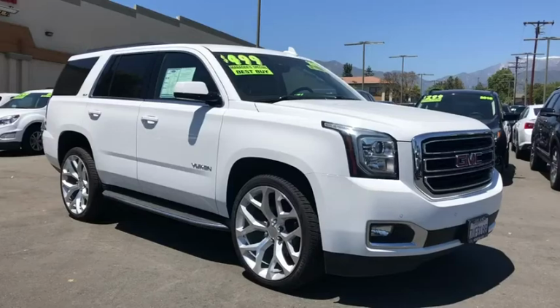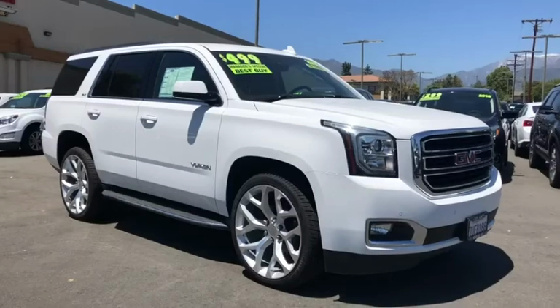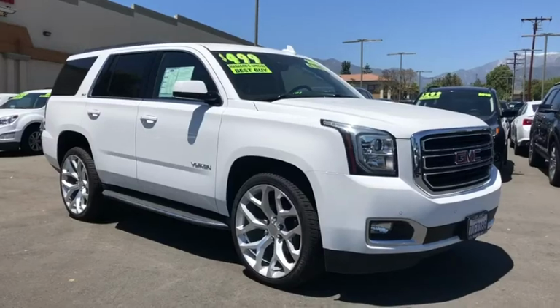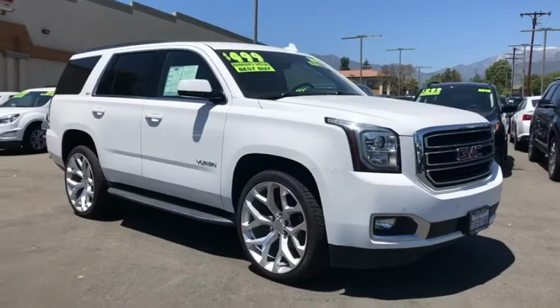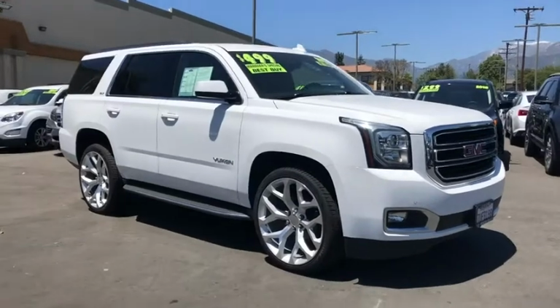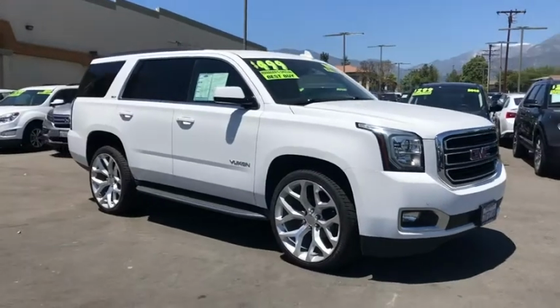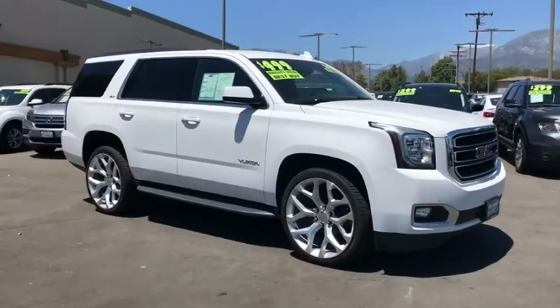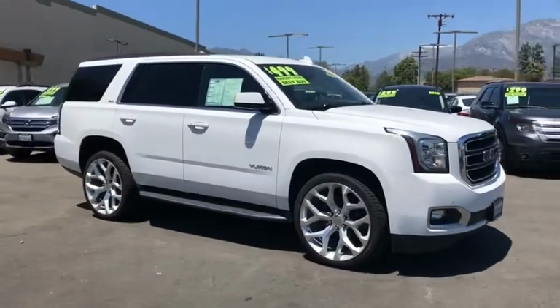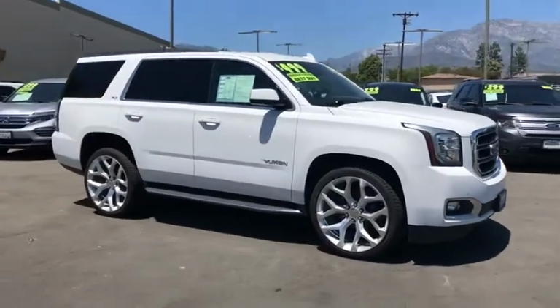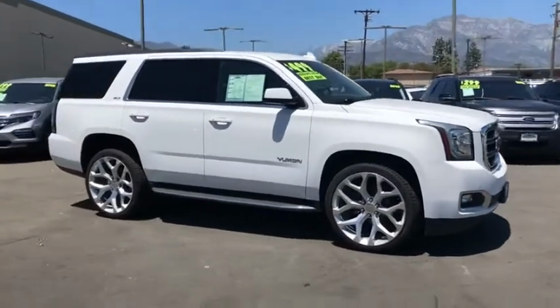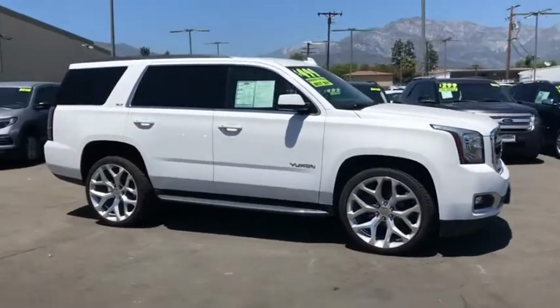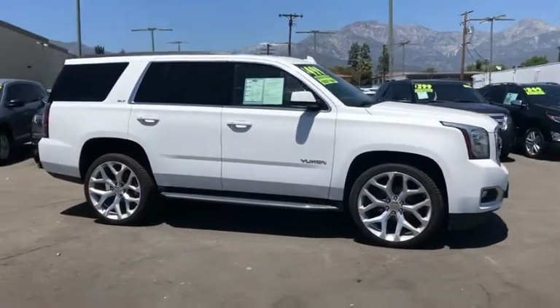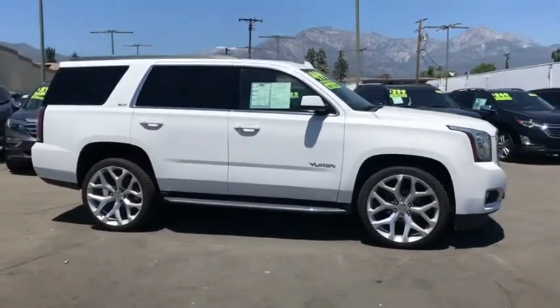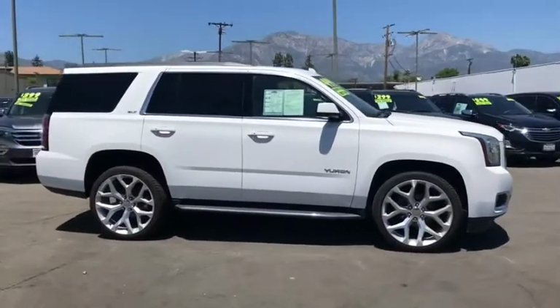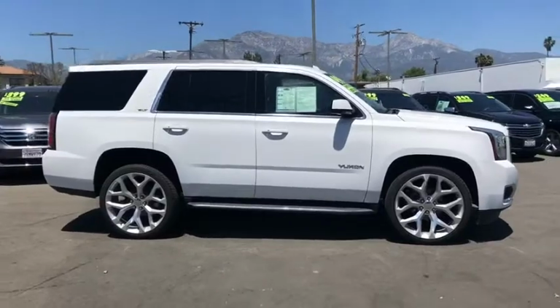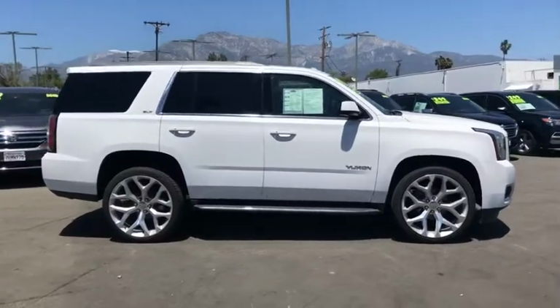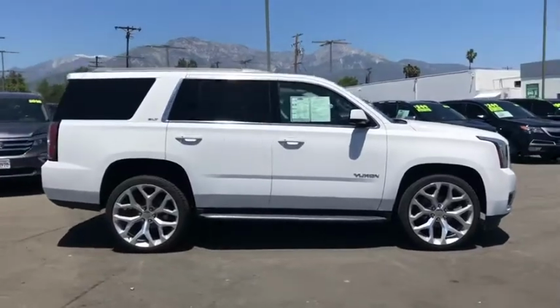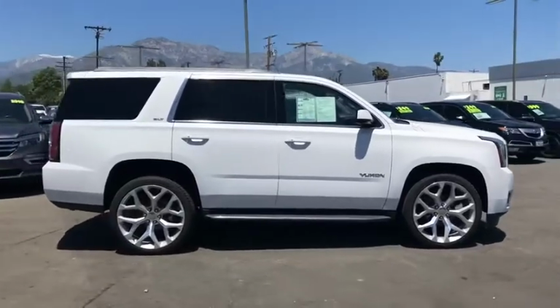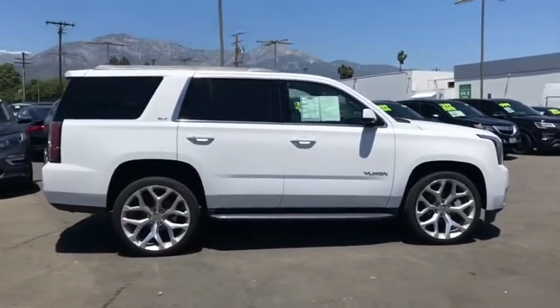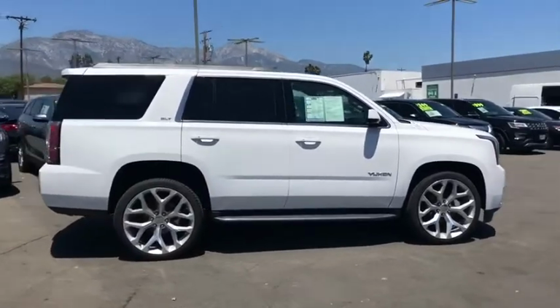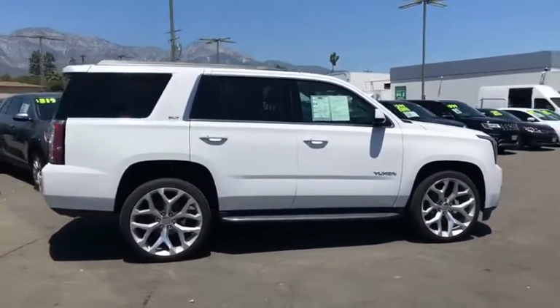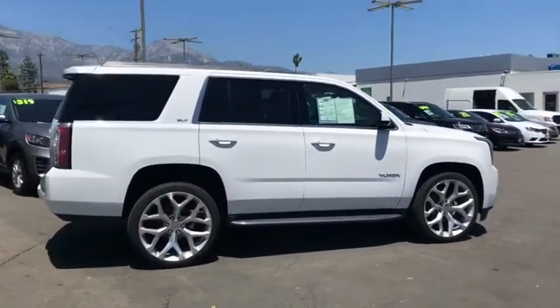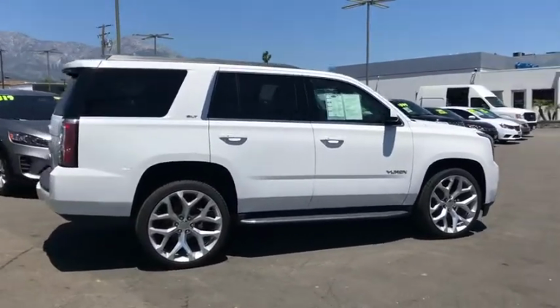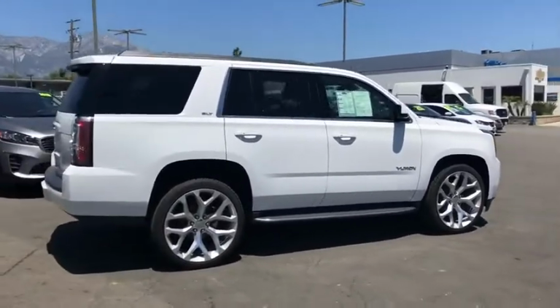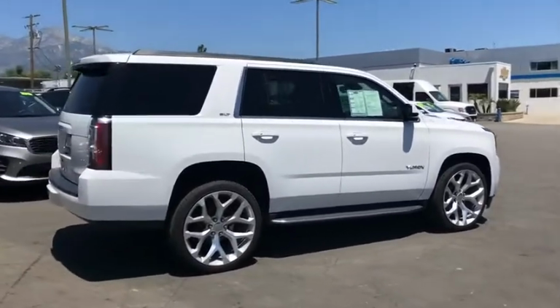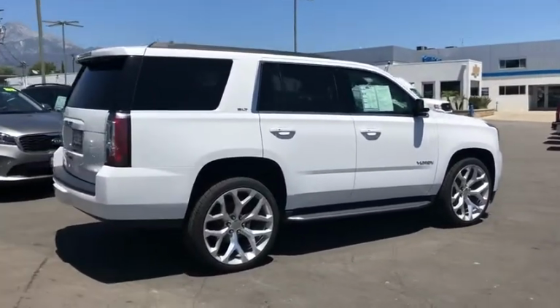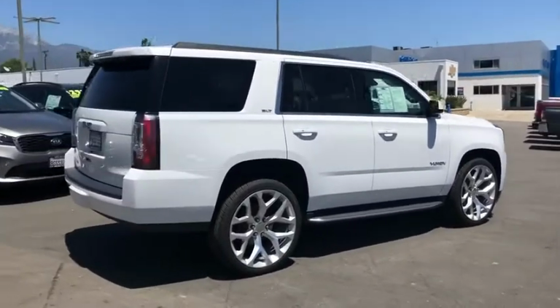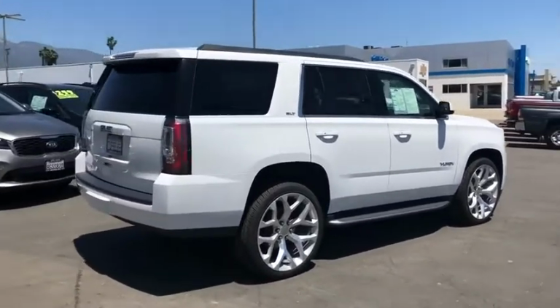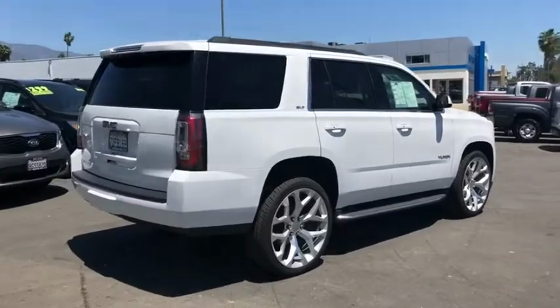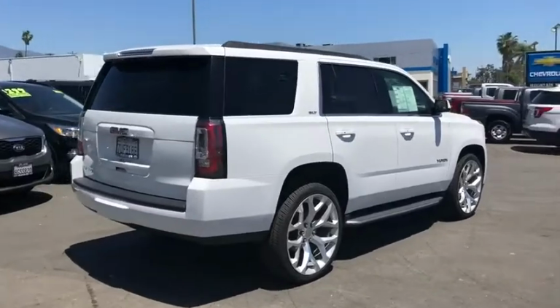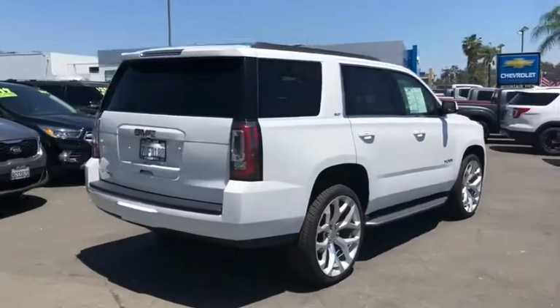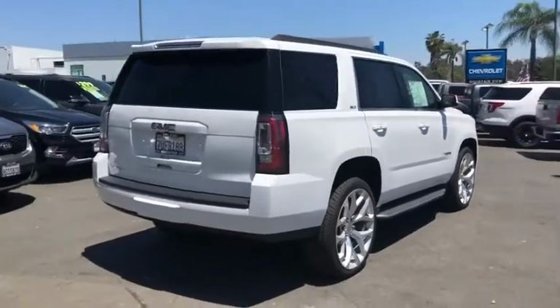Make a great choice today with the 2016 GMC Yukon. Peace of mind comes standard with GMC's powertrain warranty and Yukon's 5-star frontal crash test rating.